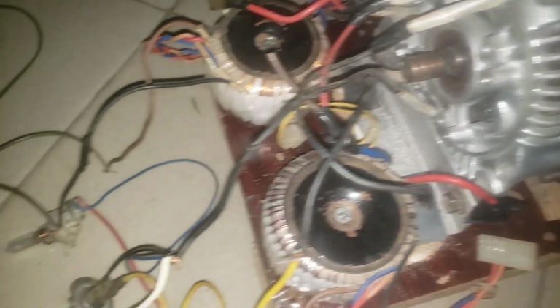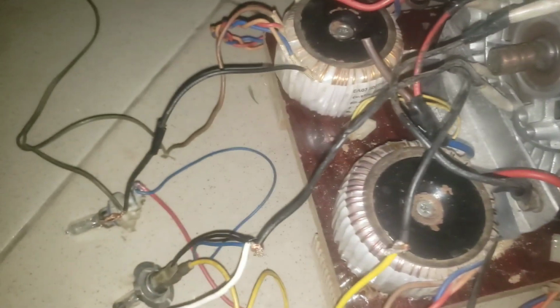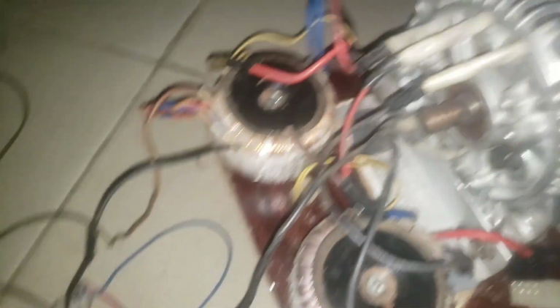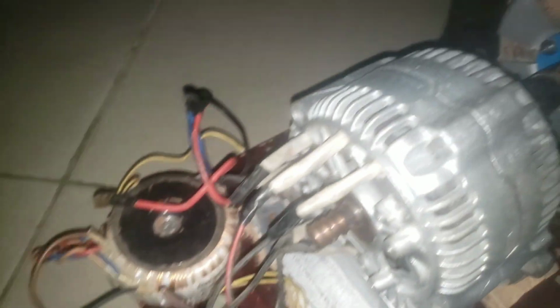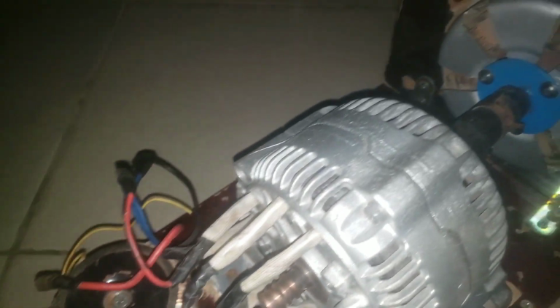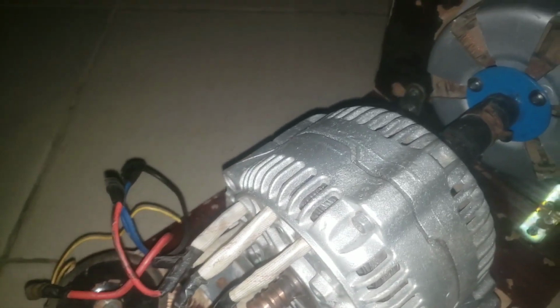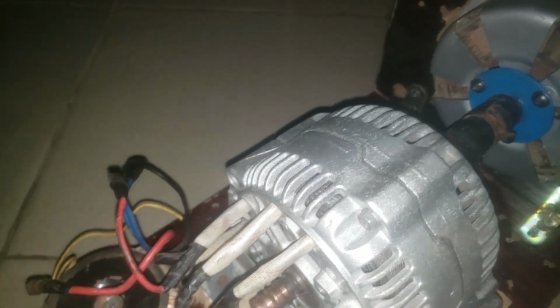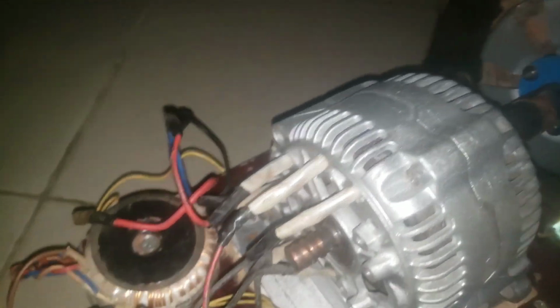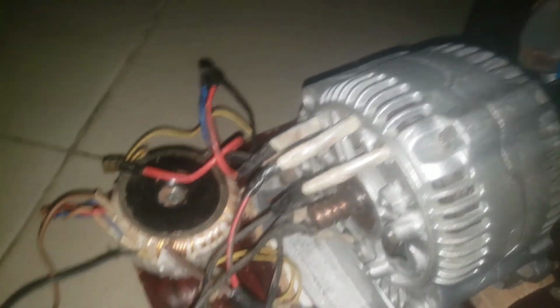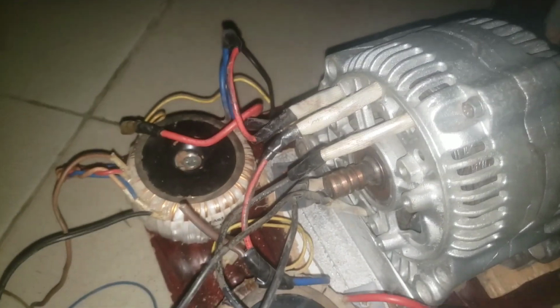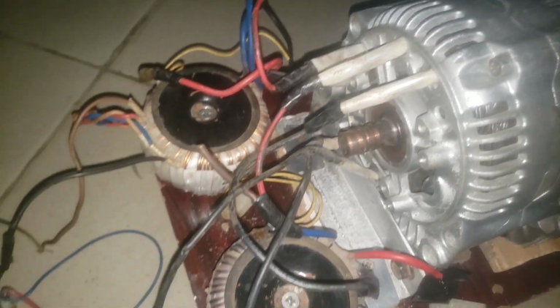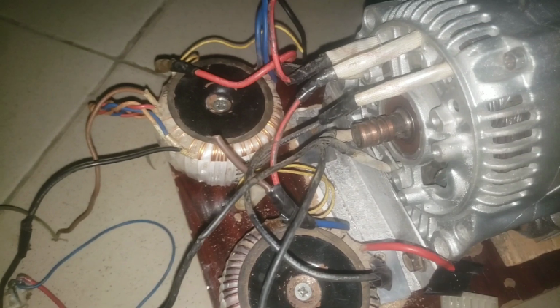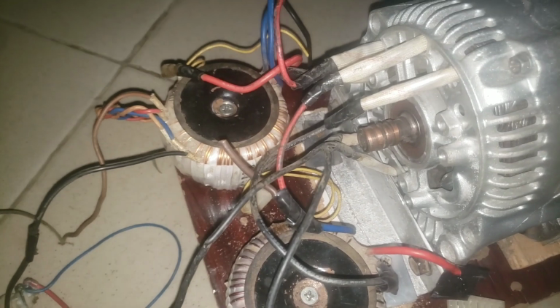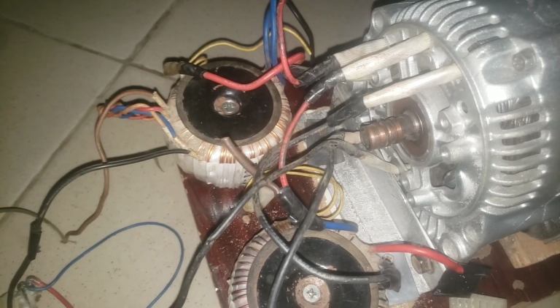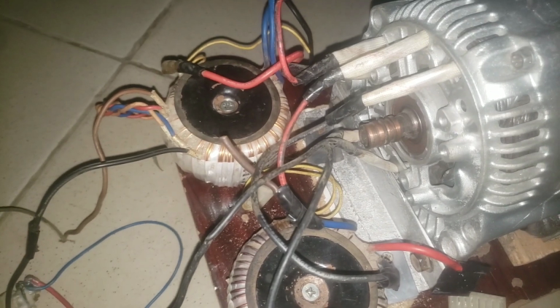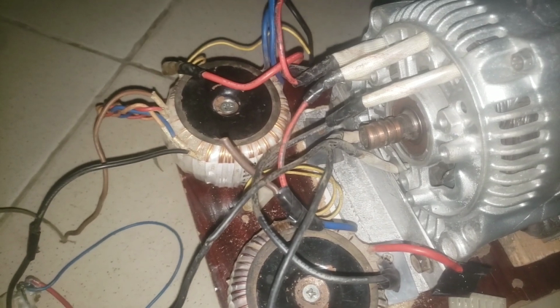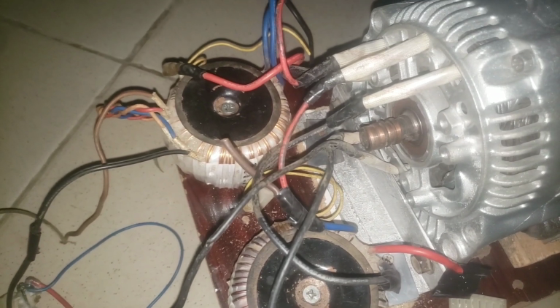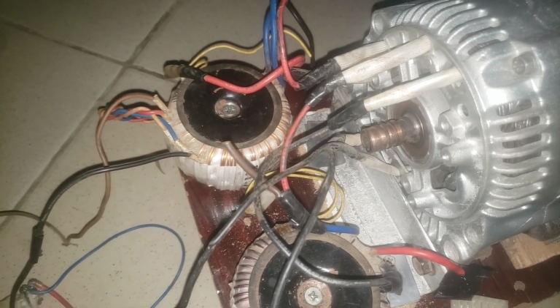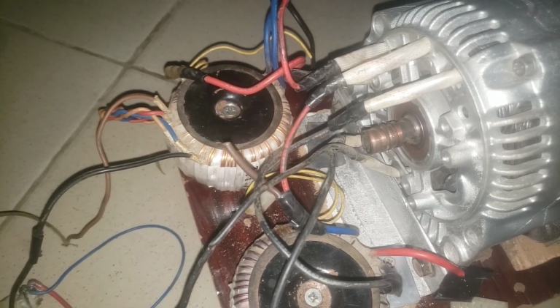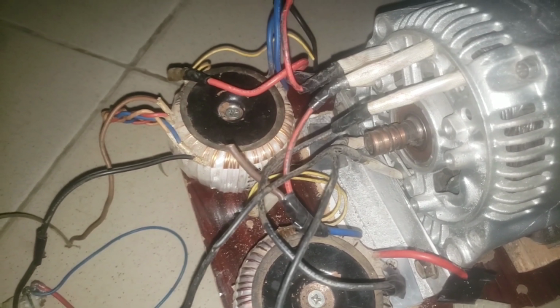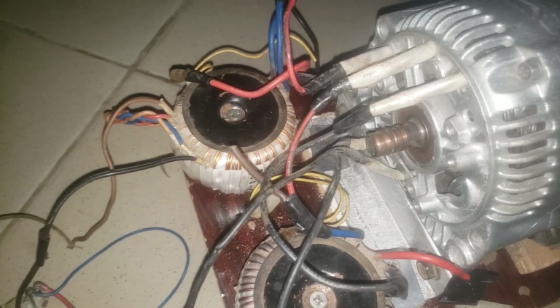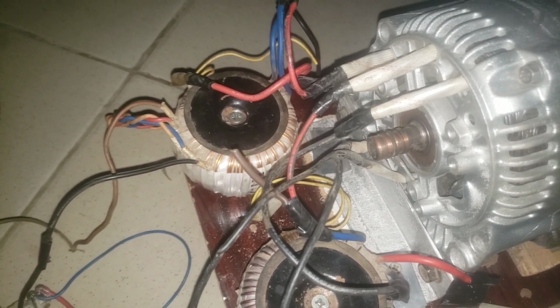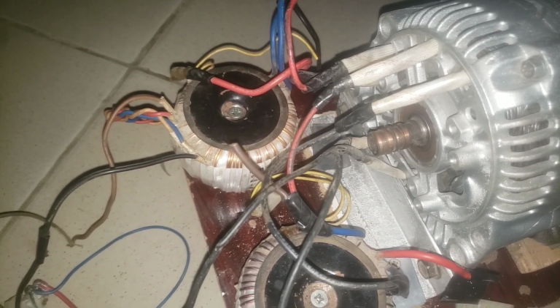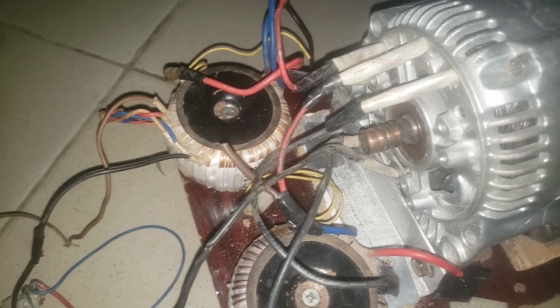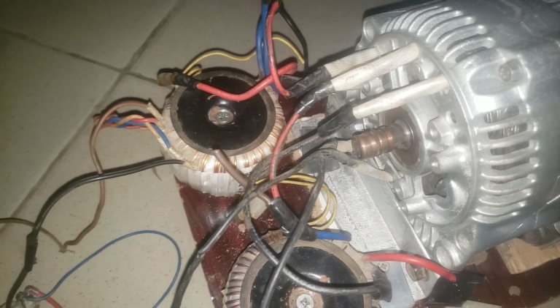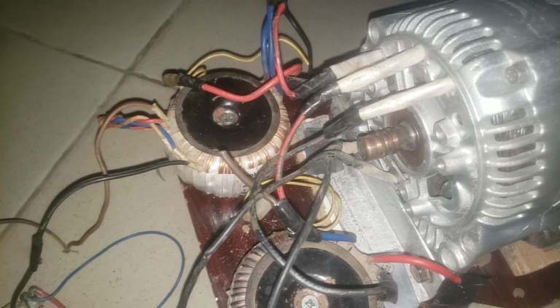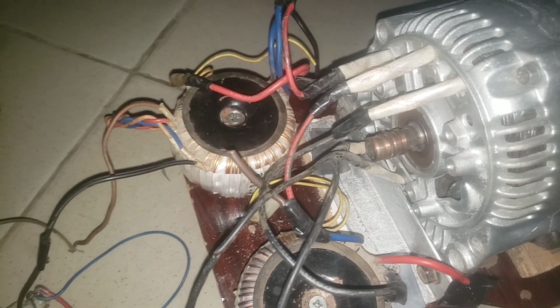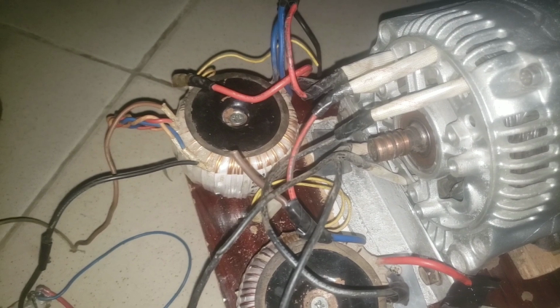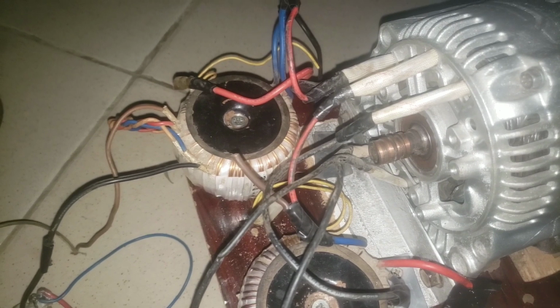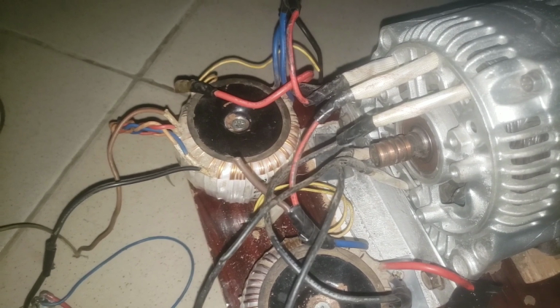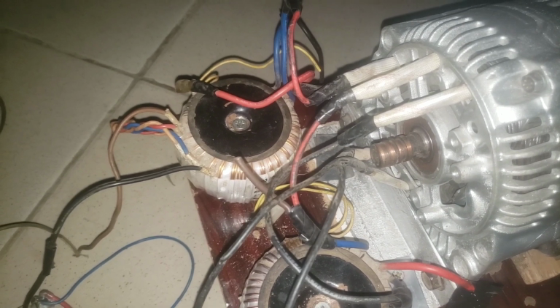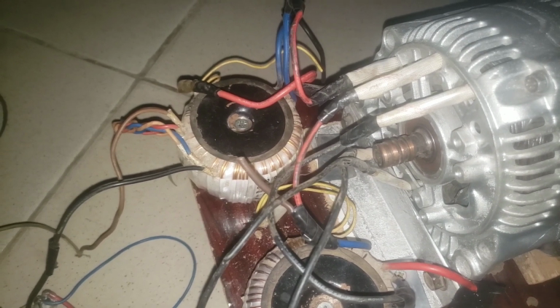There are three phases on the alternator. Each of the phases delivers around 12 to 12.7 or 12.8 volts at that 3000 RPM.